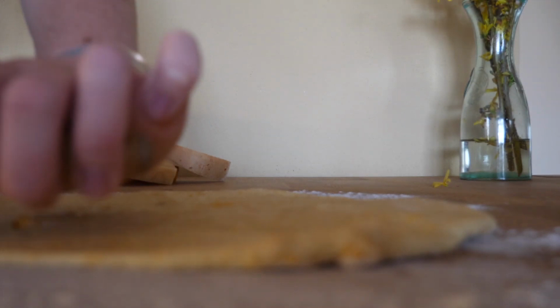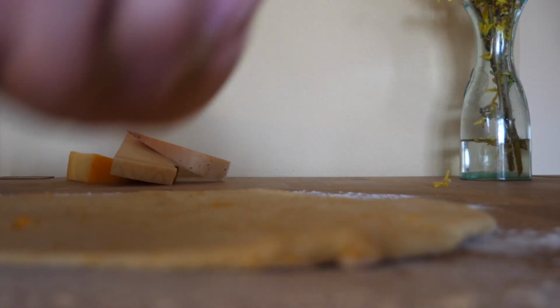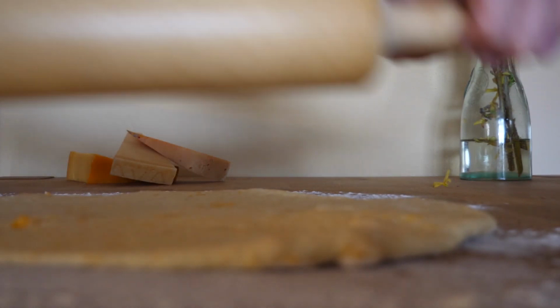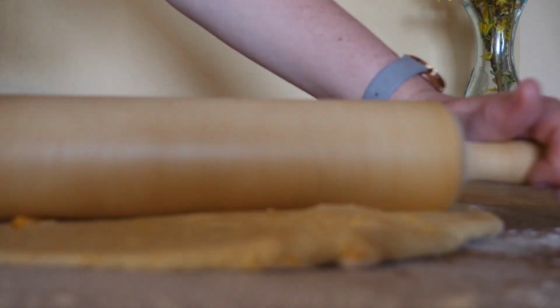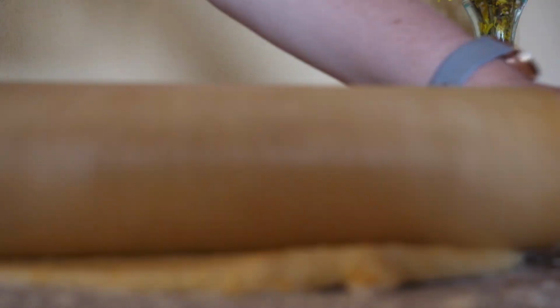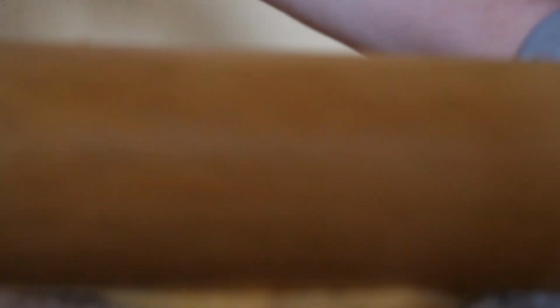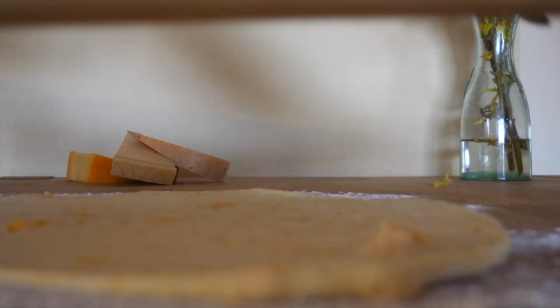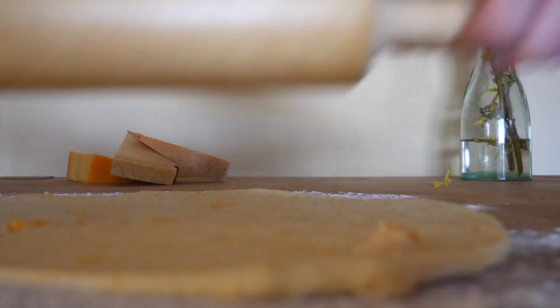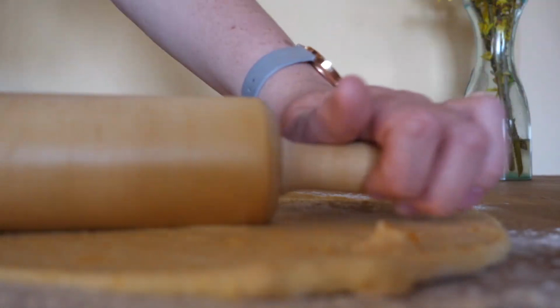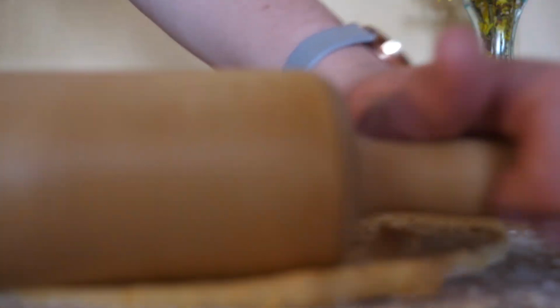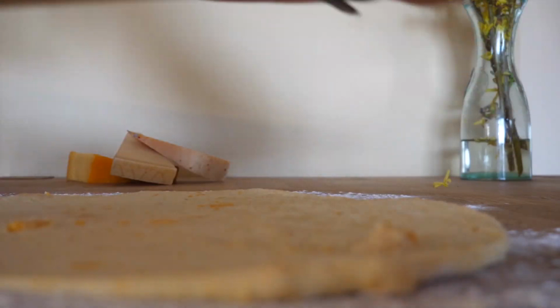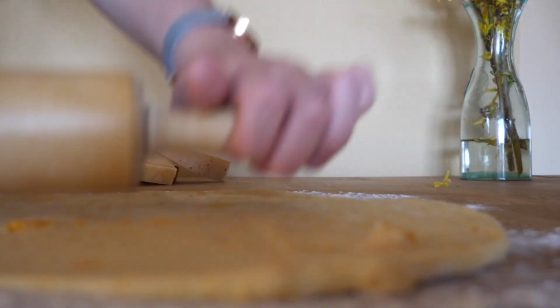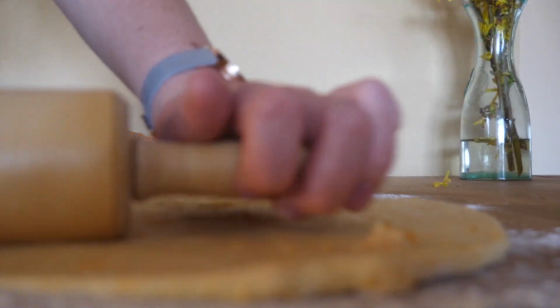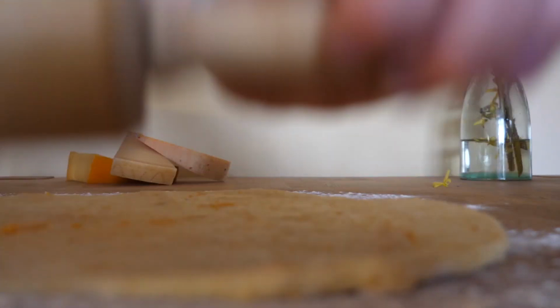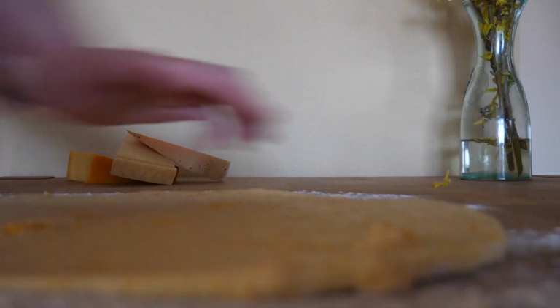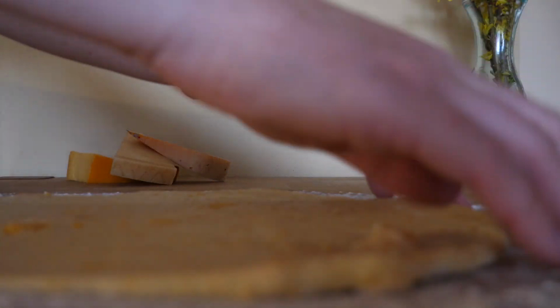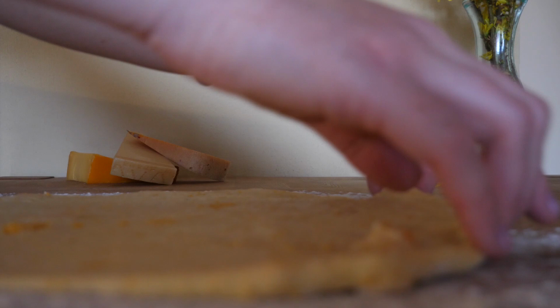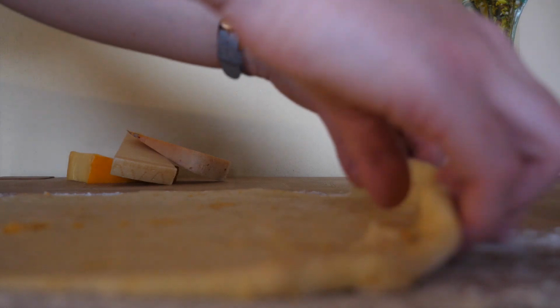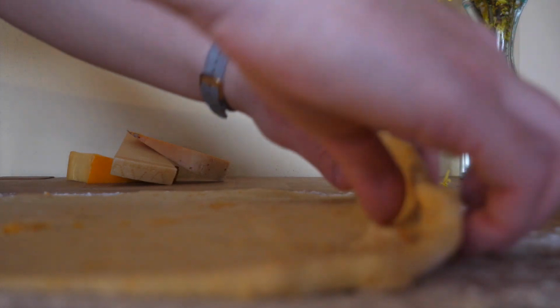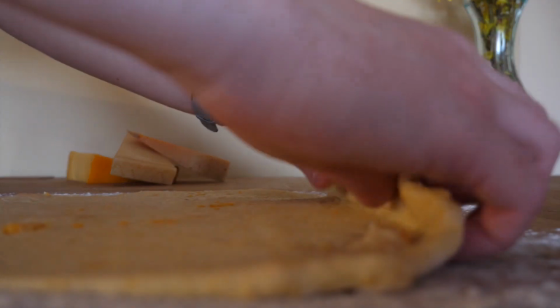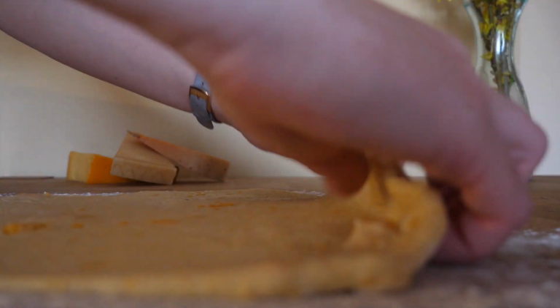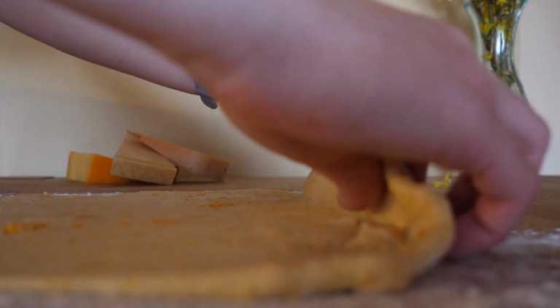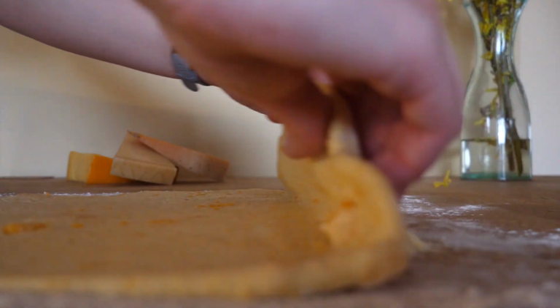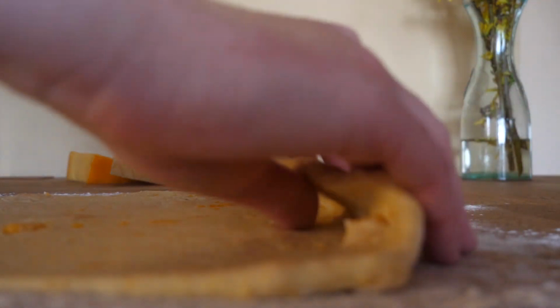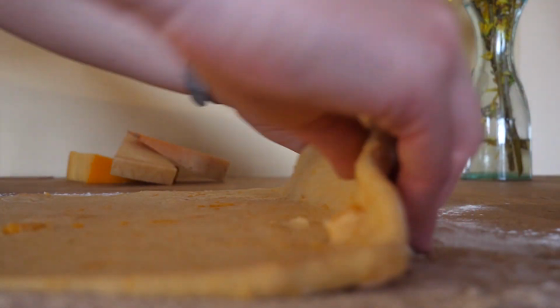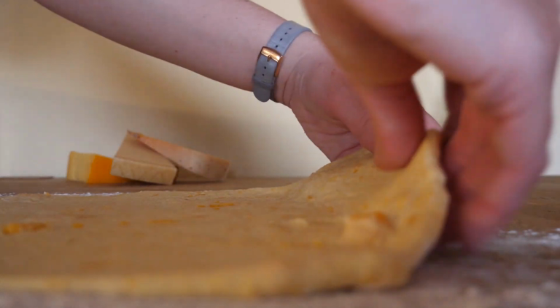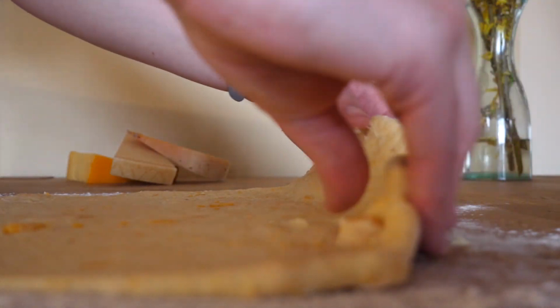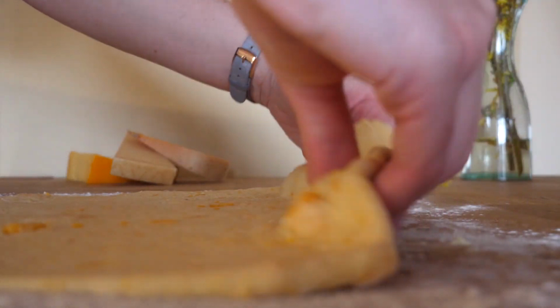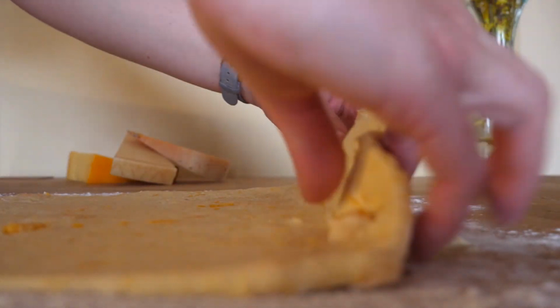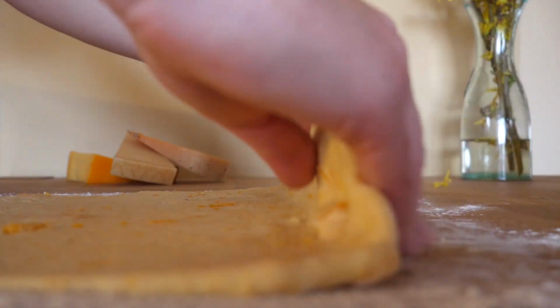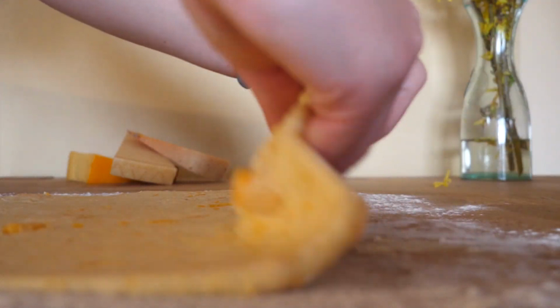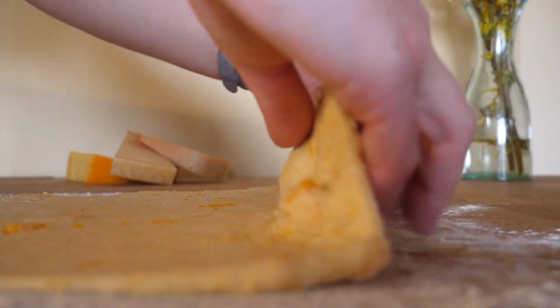Once it is all nice and flat you can fold it double to achieve some more layering in the dough, which will result in fluffier, lighter scones.